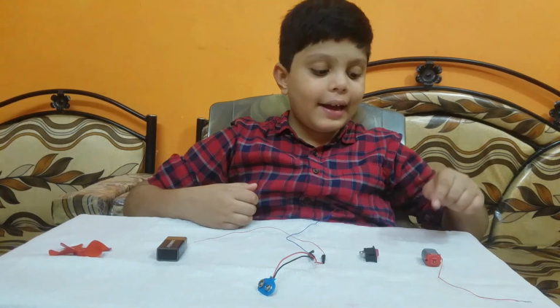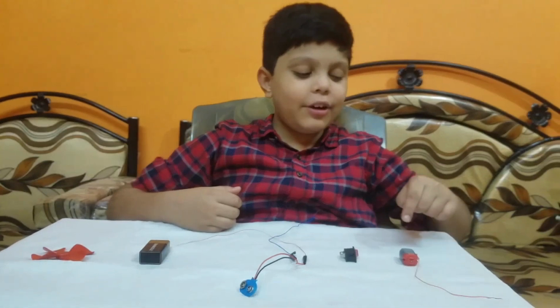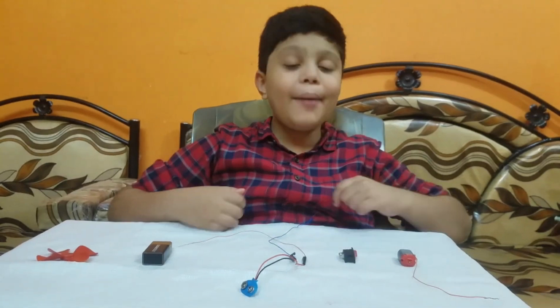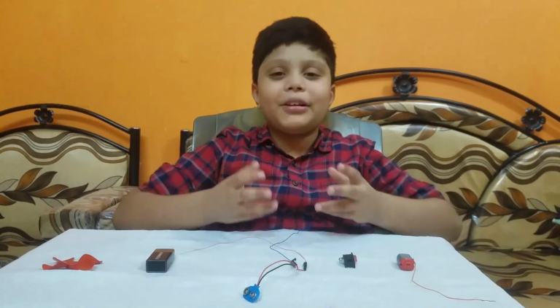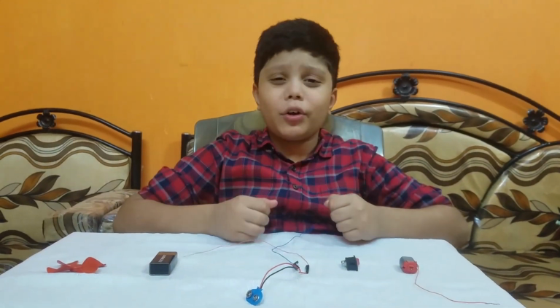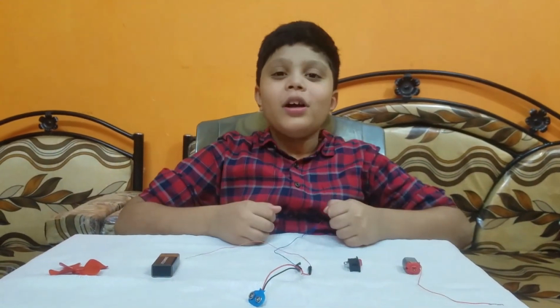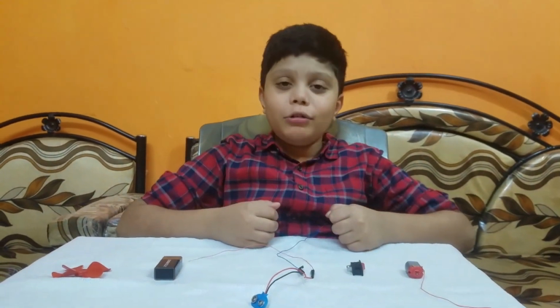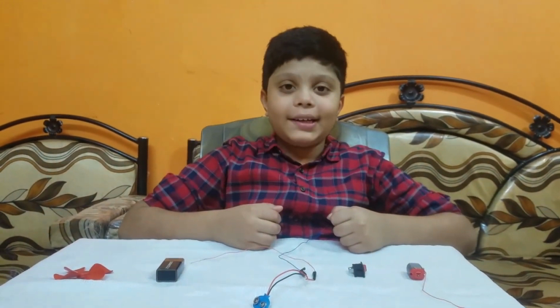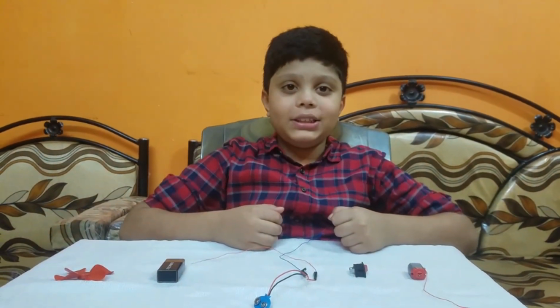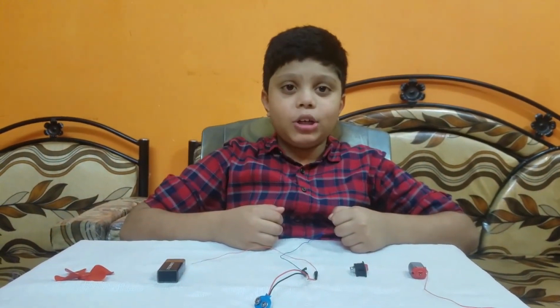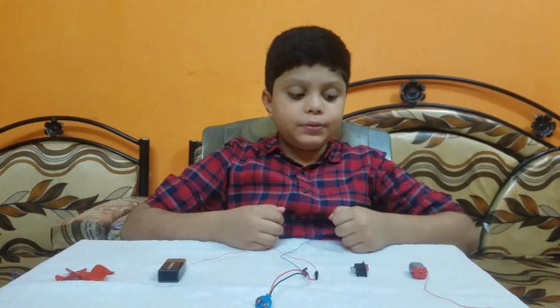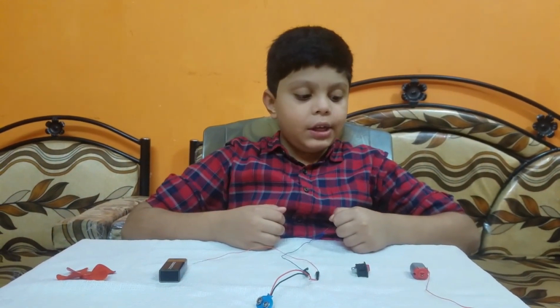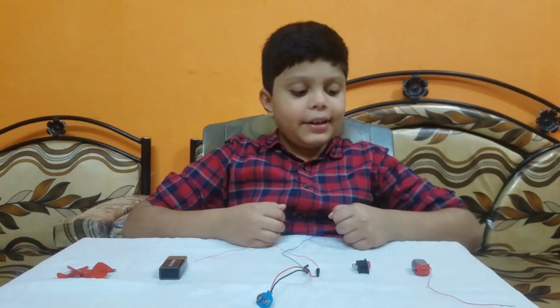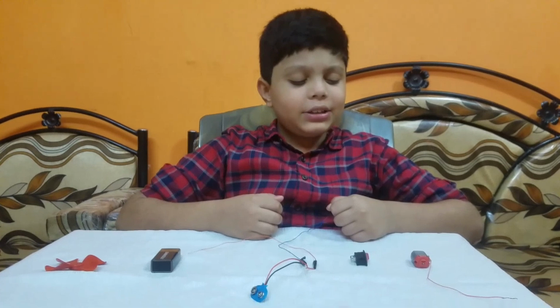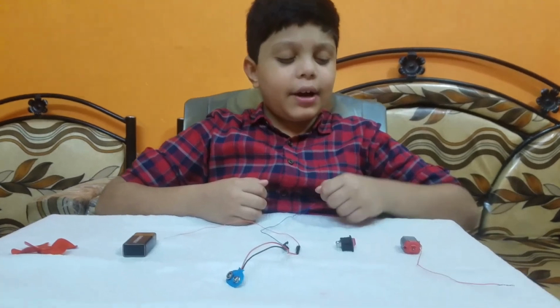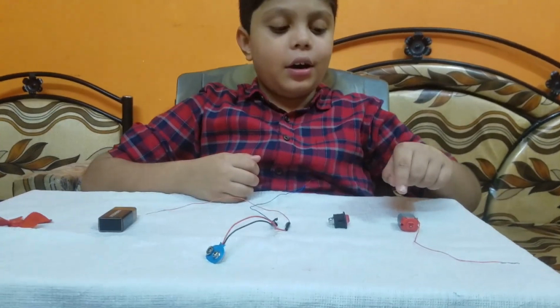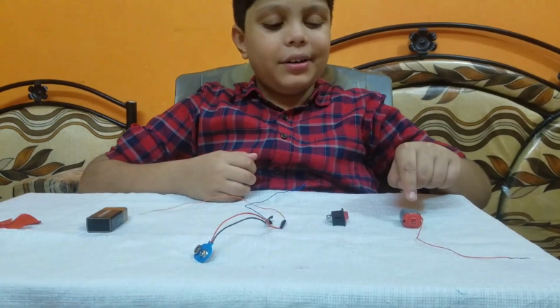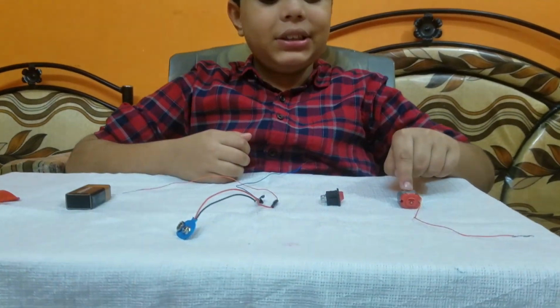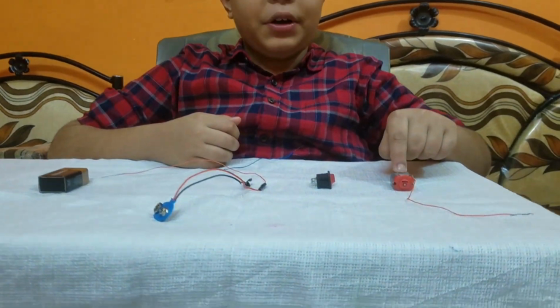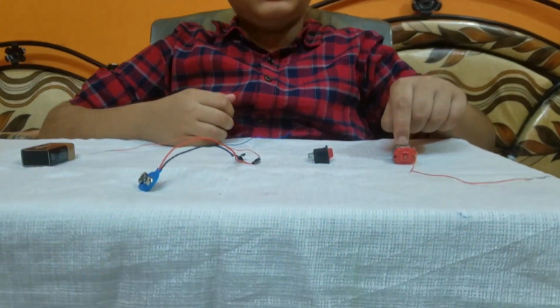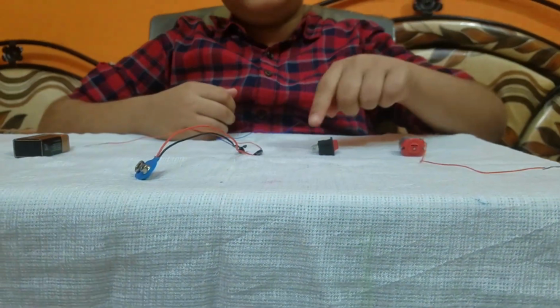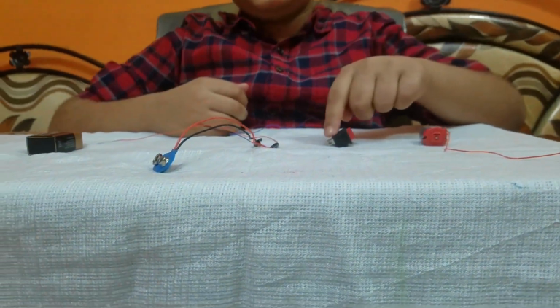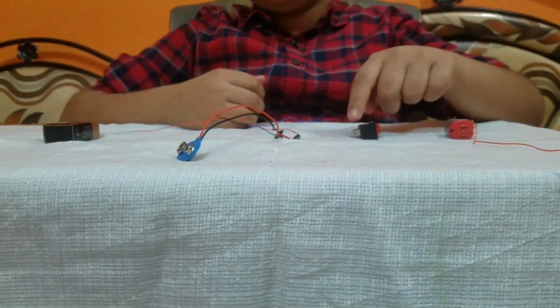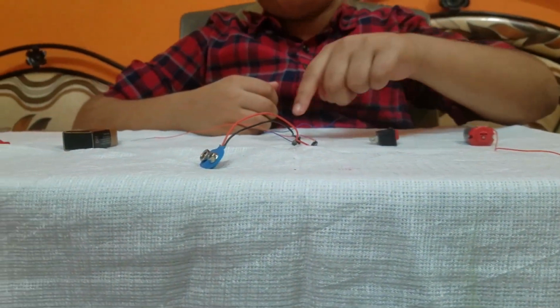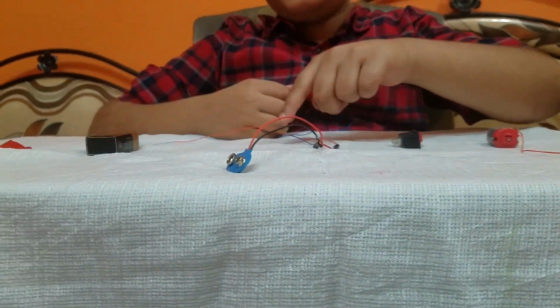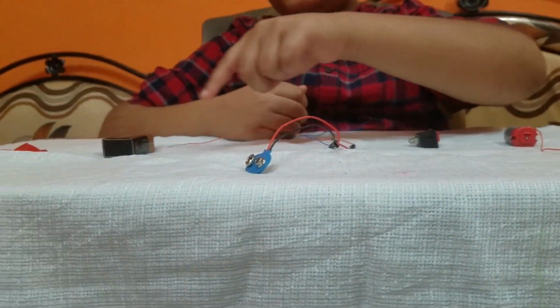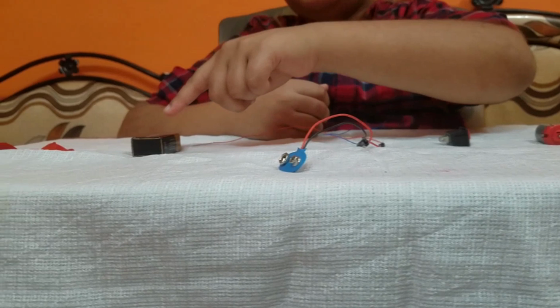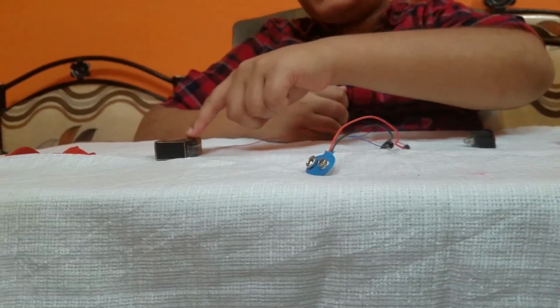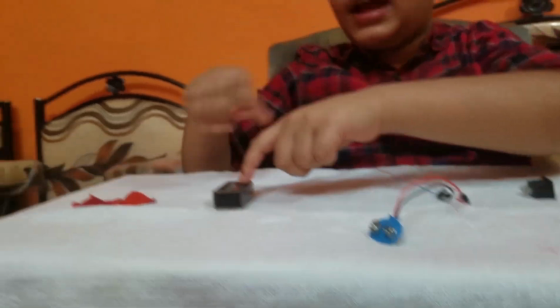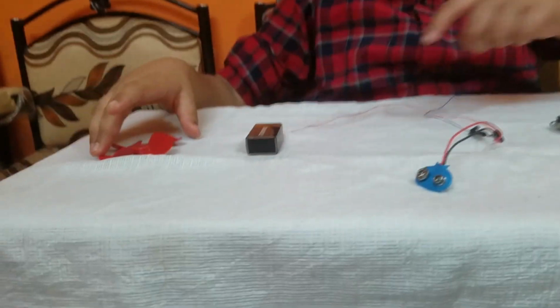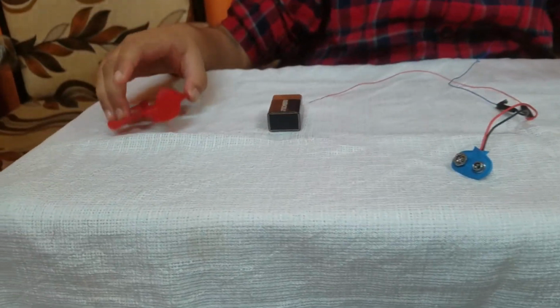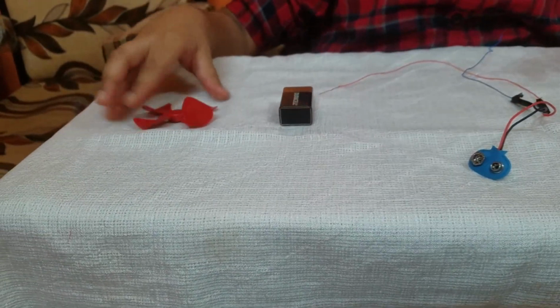Hi guys, today I am going to show you how to connect a DC motor to a switch. Materials required are DC motor, switch, snap wire, 9V battery, and finally a propeller.